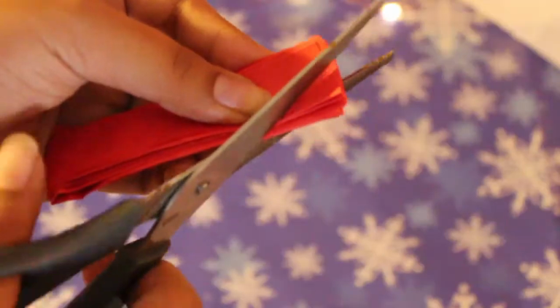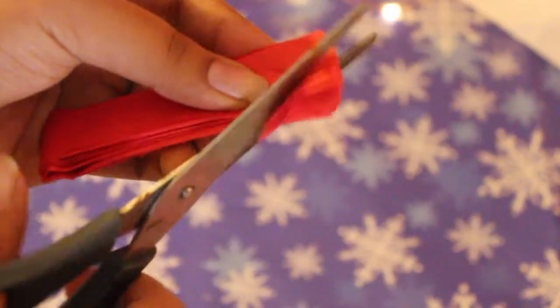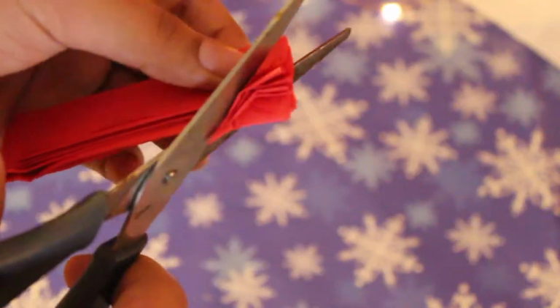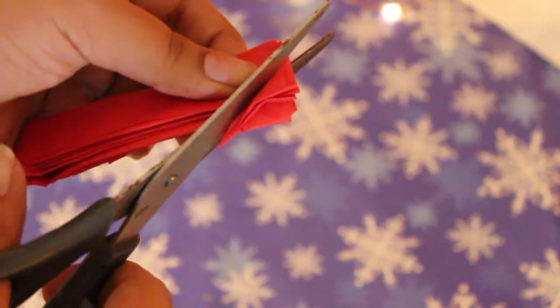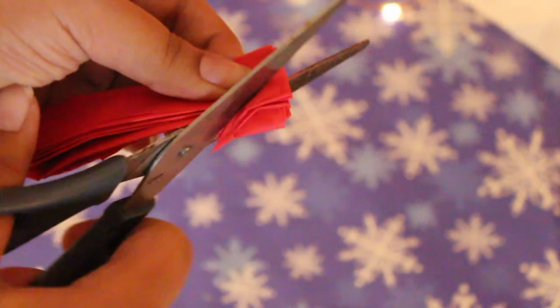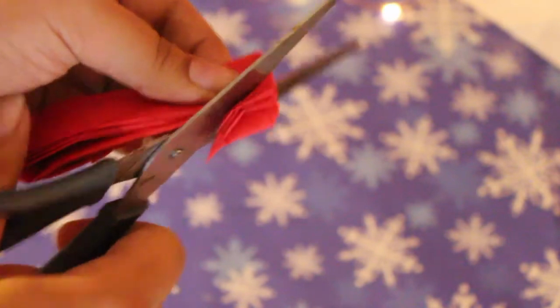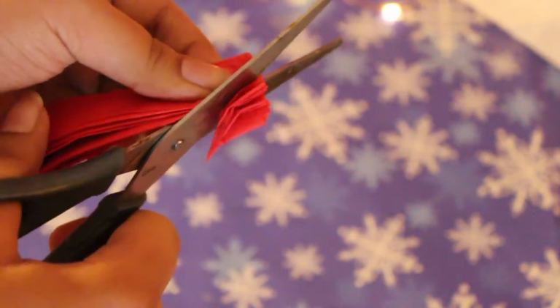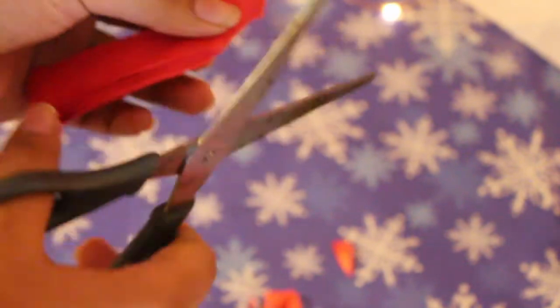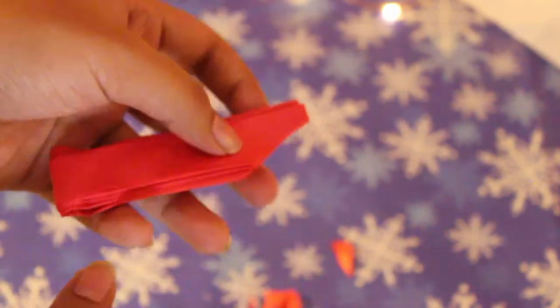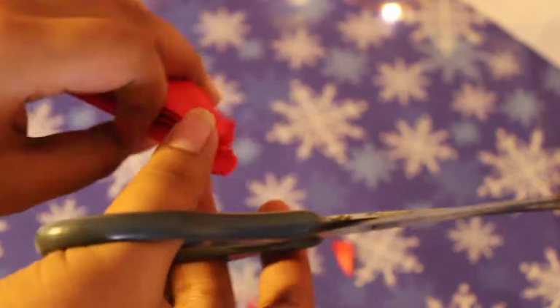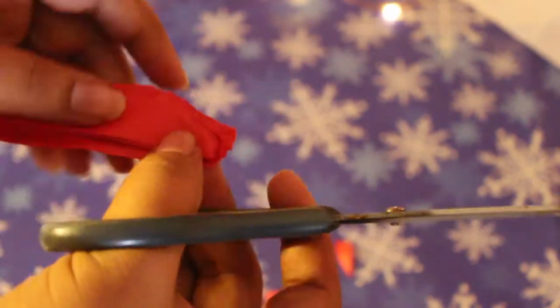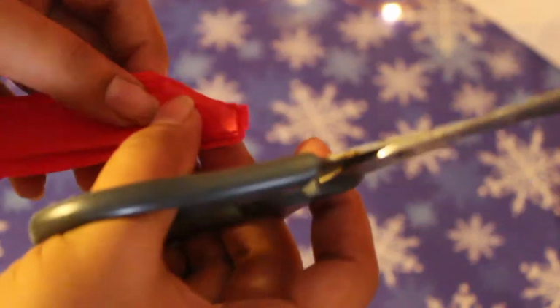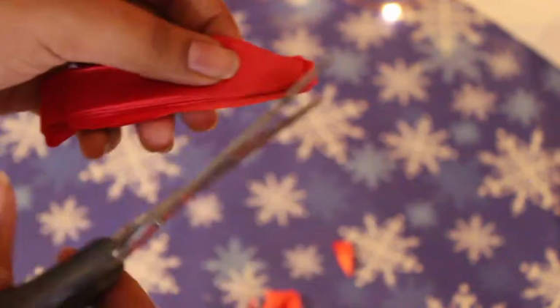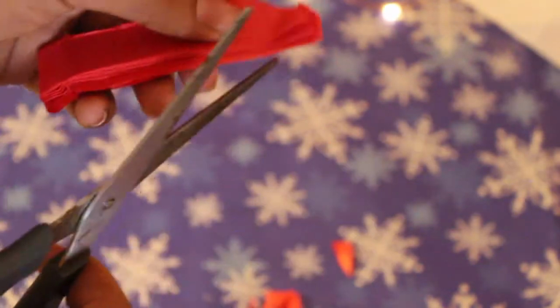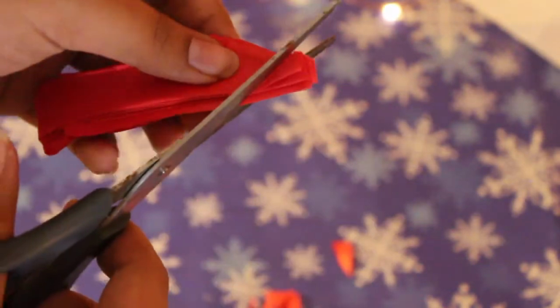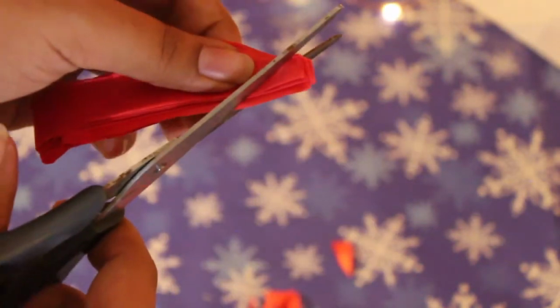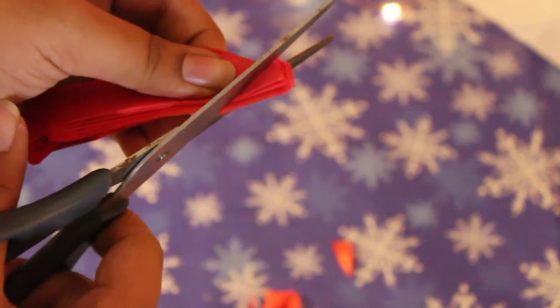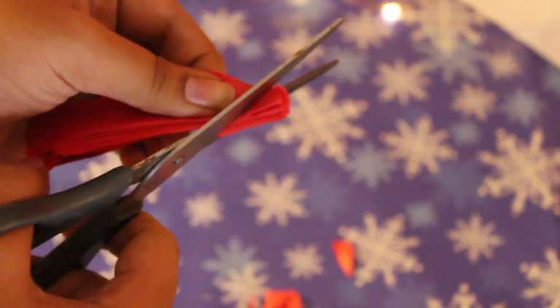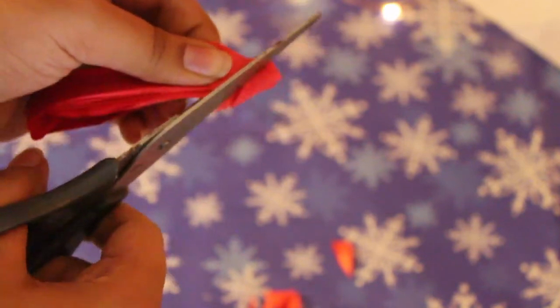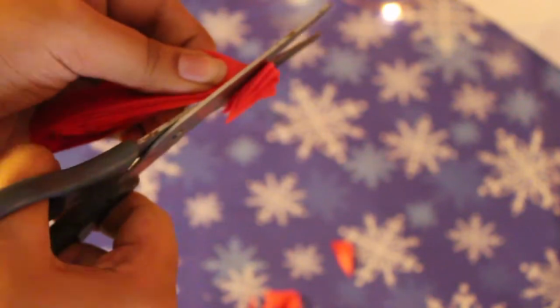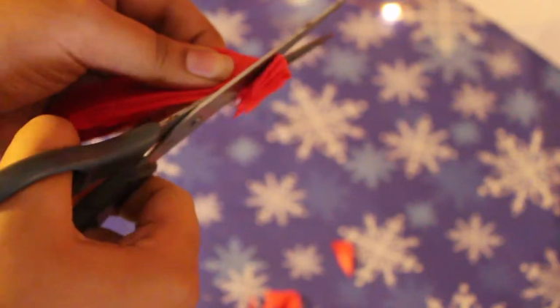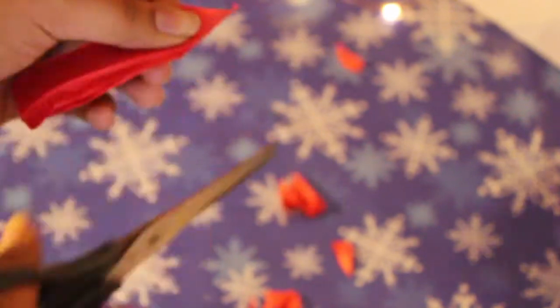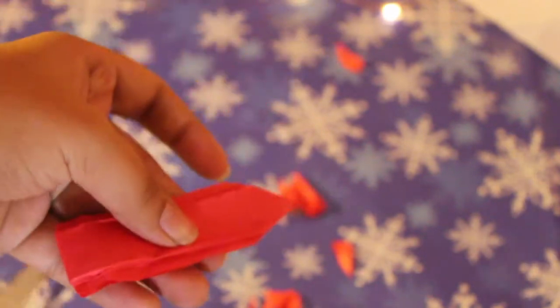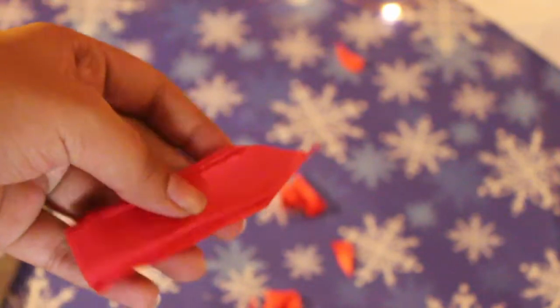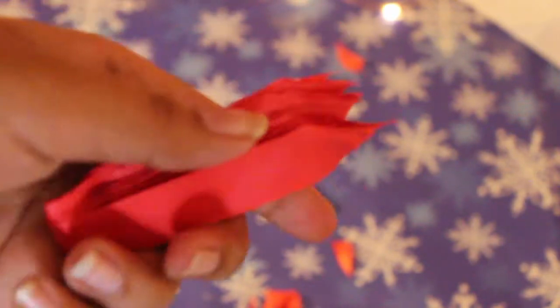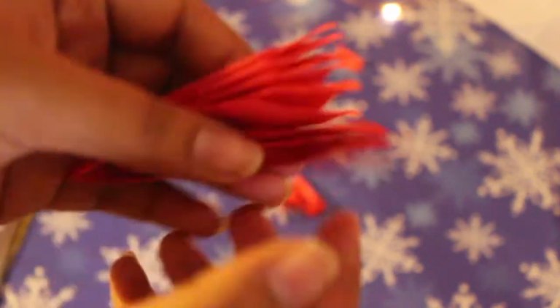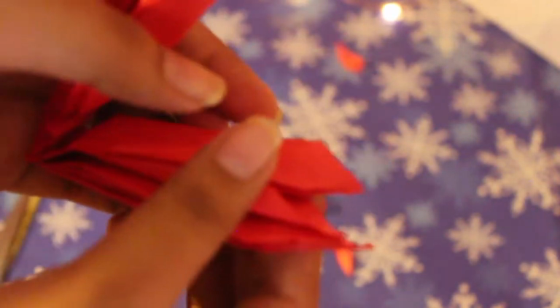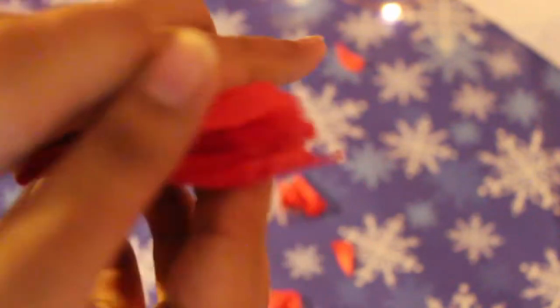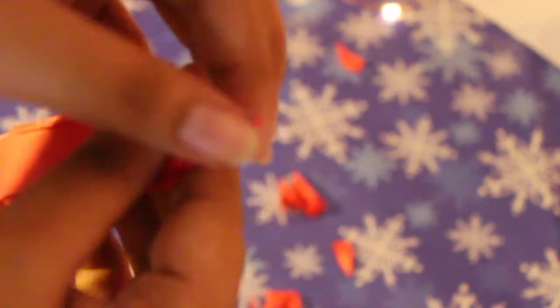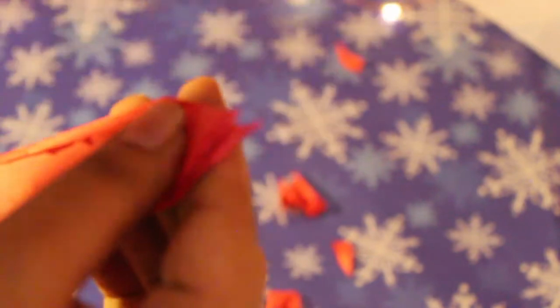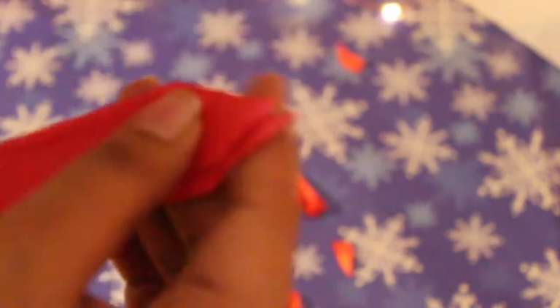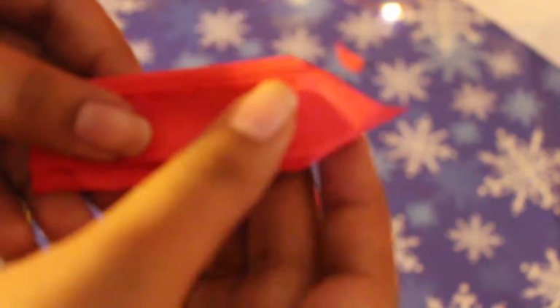Now we are going to take our pair of scissors and shape the top like a petal. You will find it looking something like this.